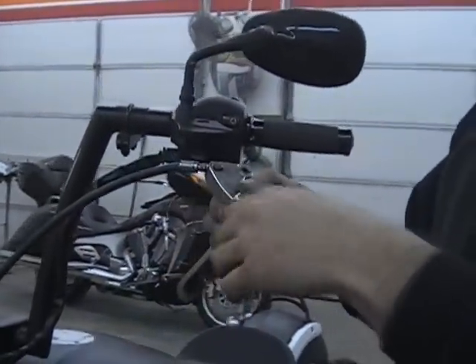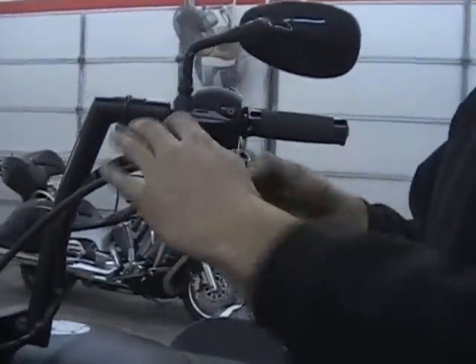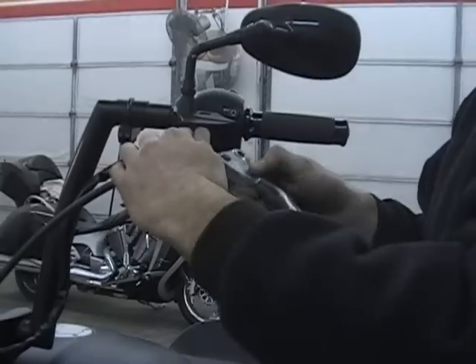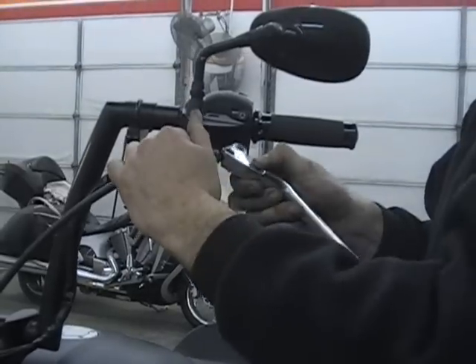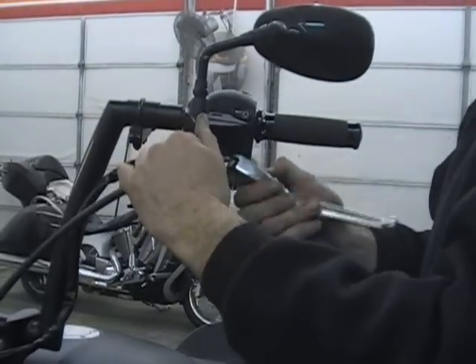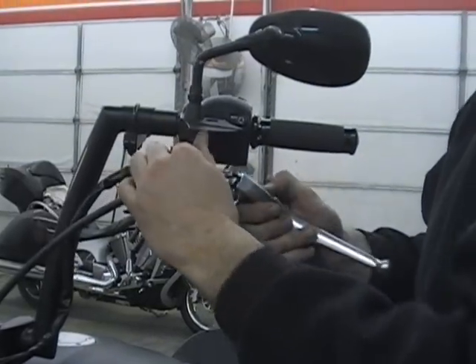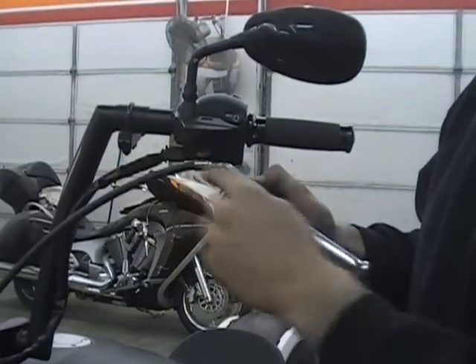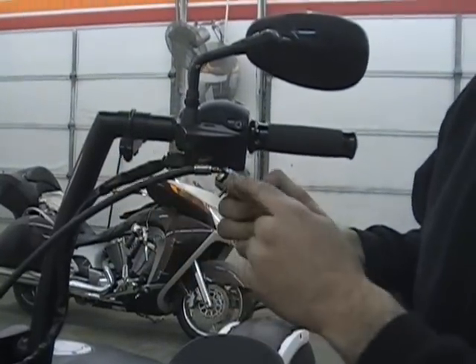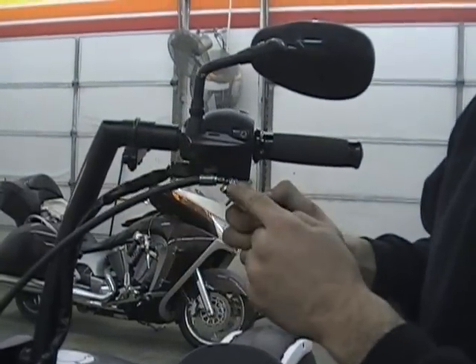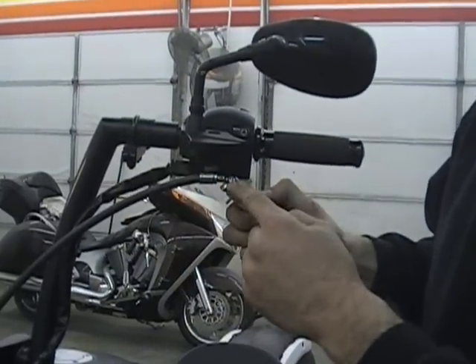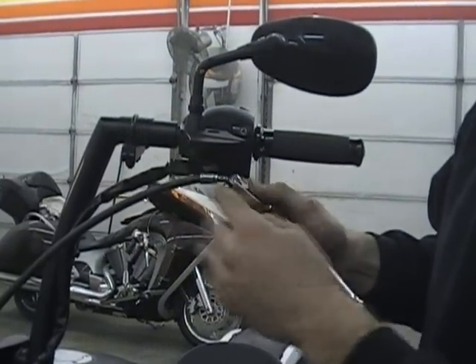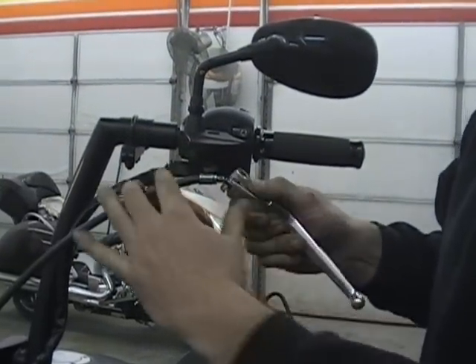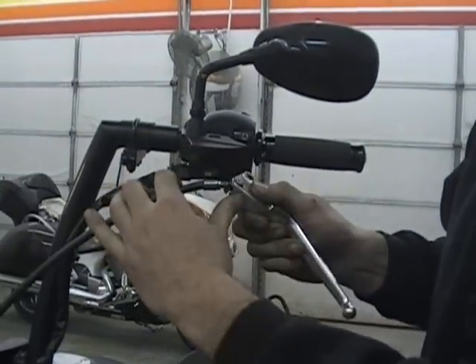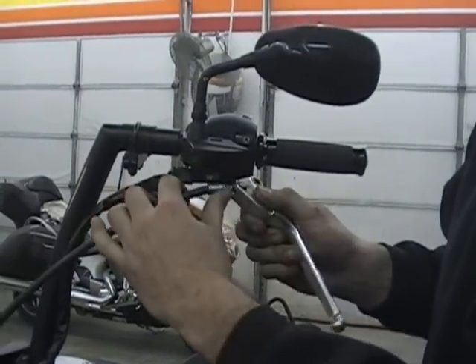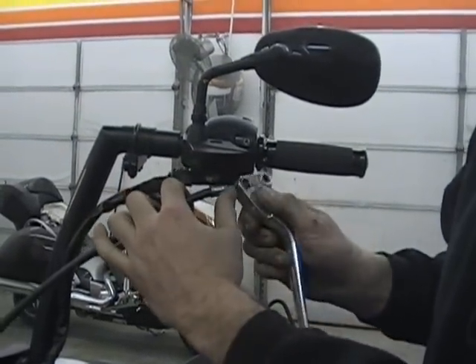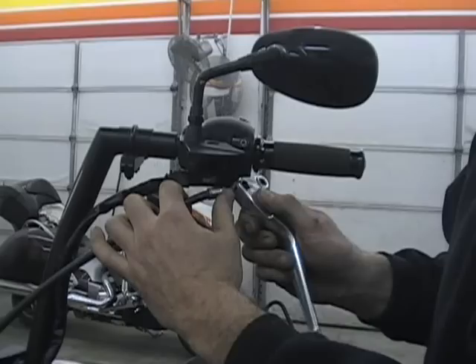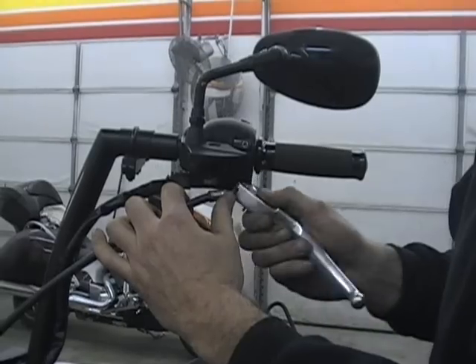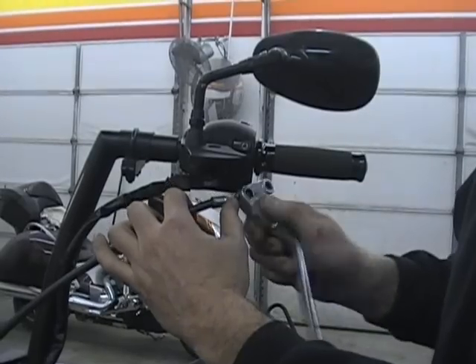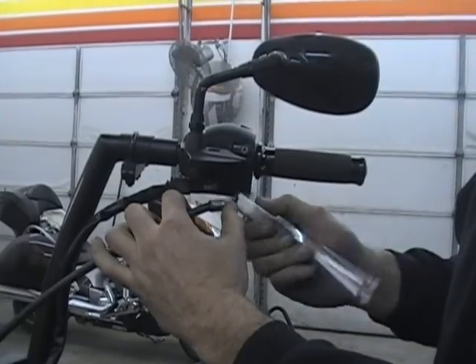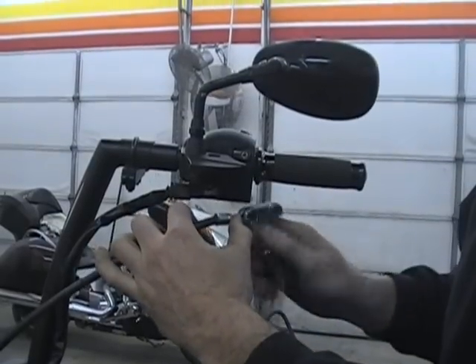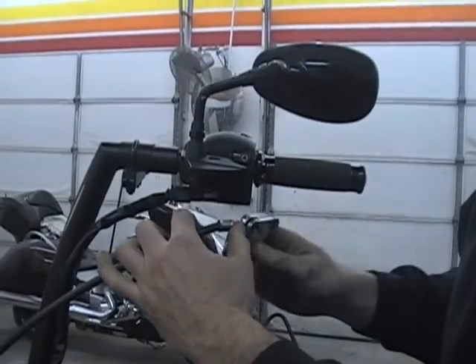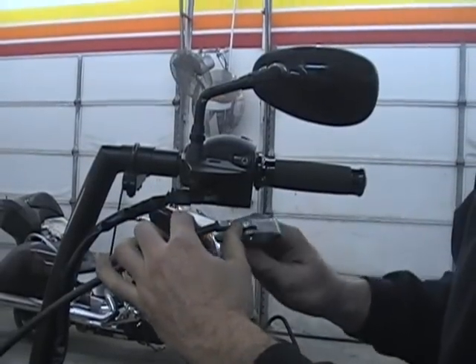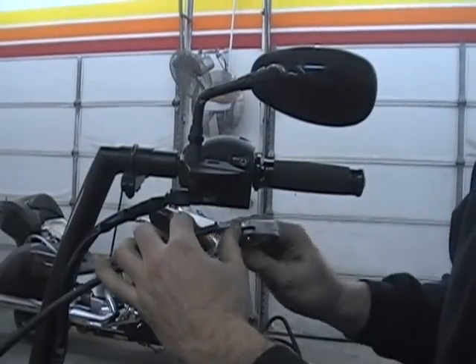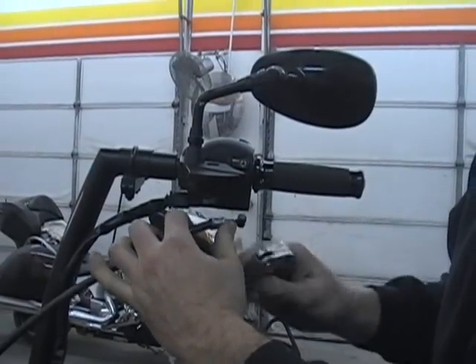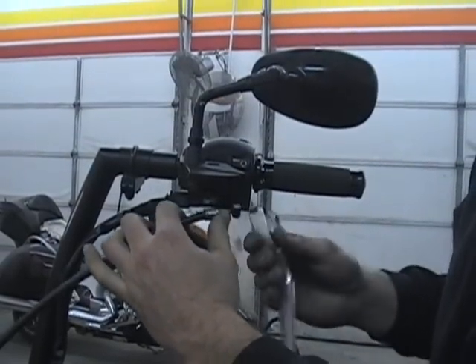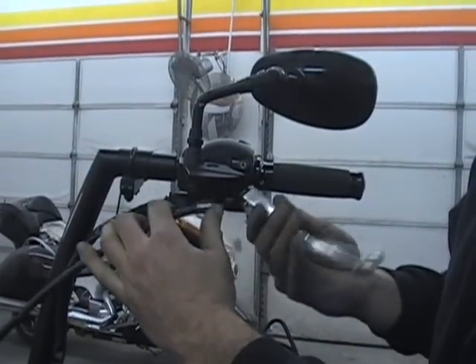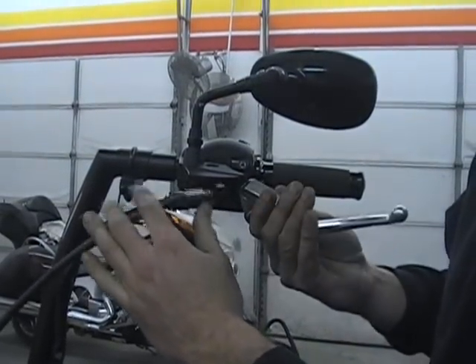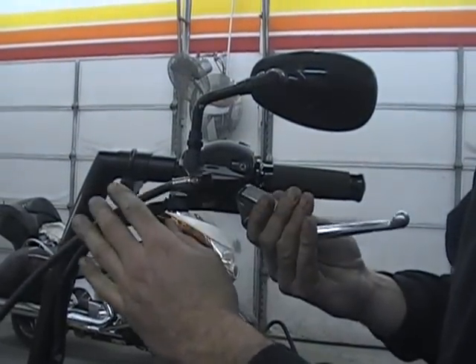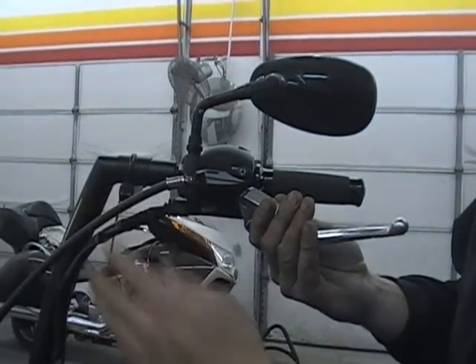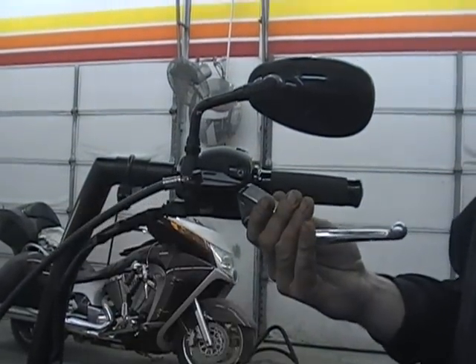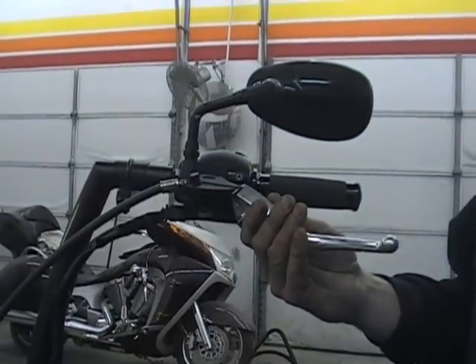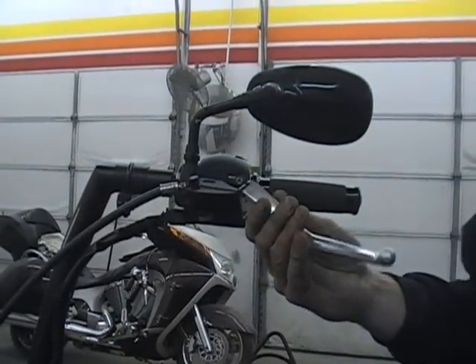Then you just kind of — there's a slot in here — just kind of swivel the cable over and pull that right off. It's that easy.